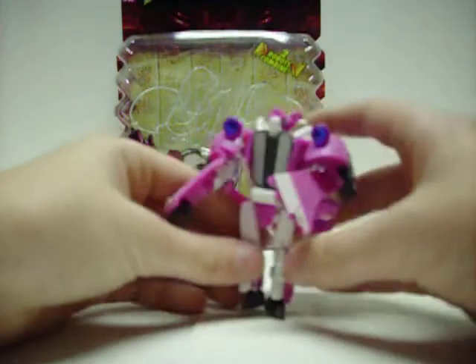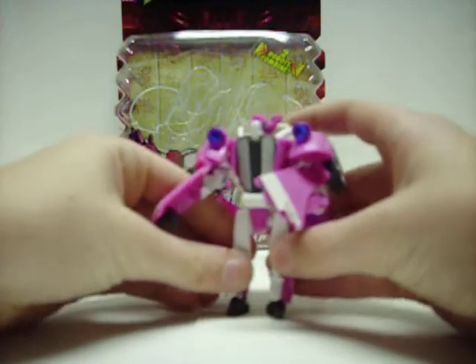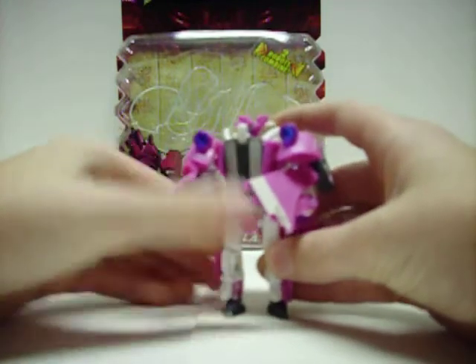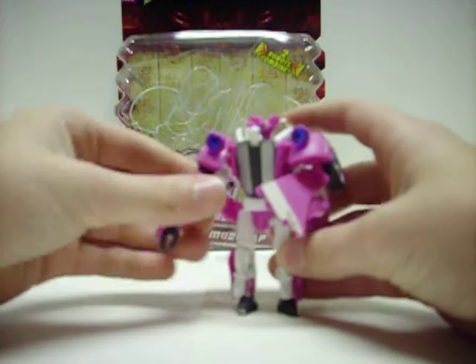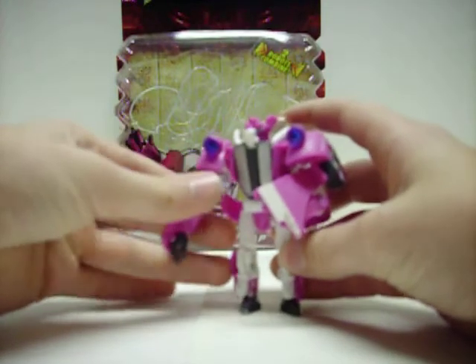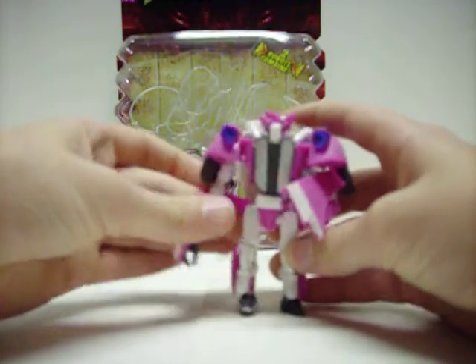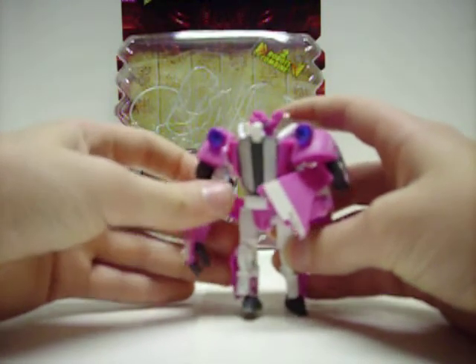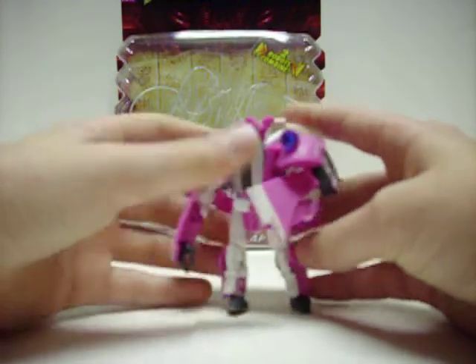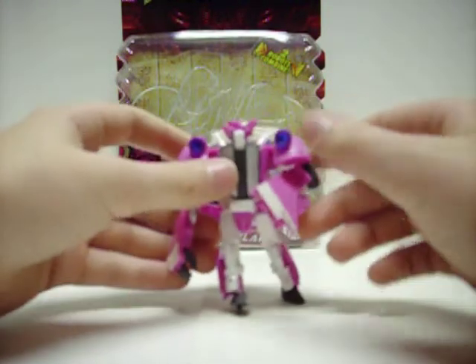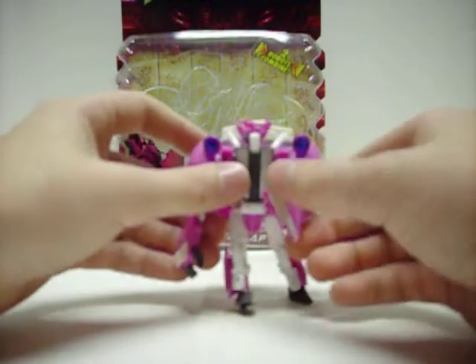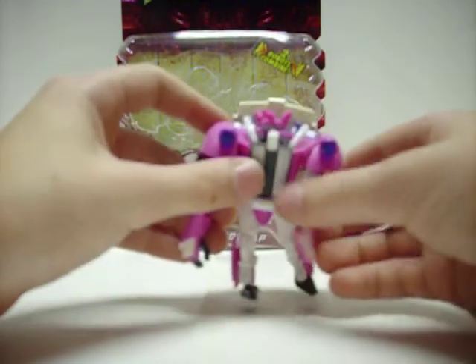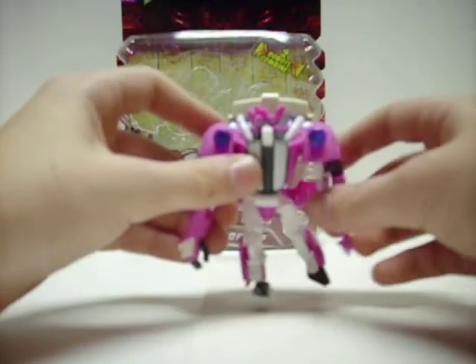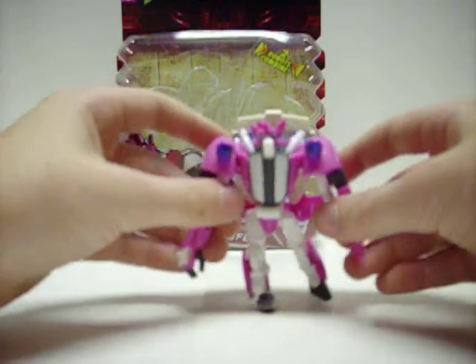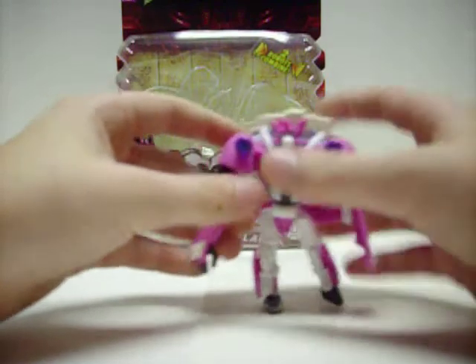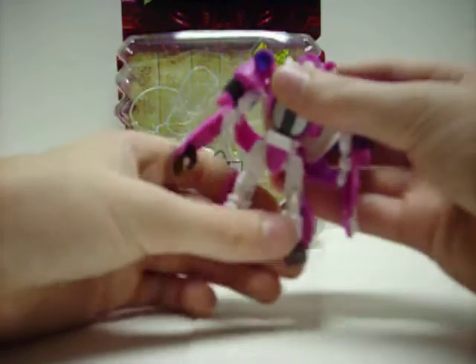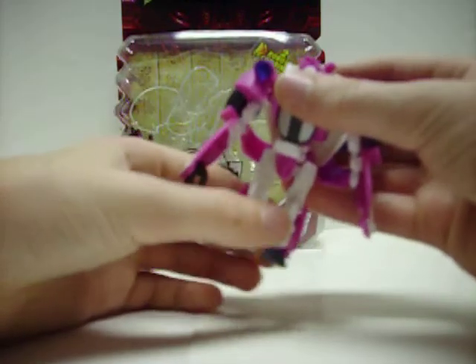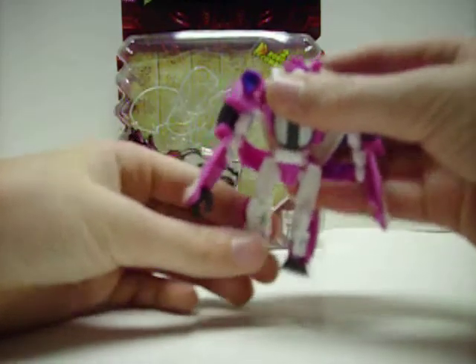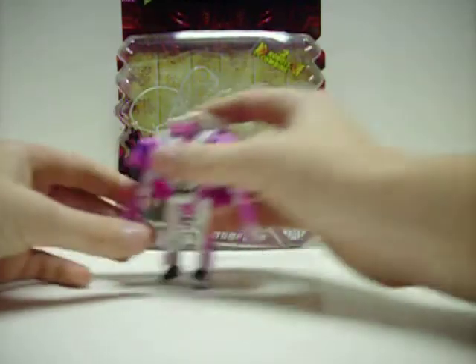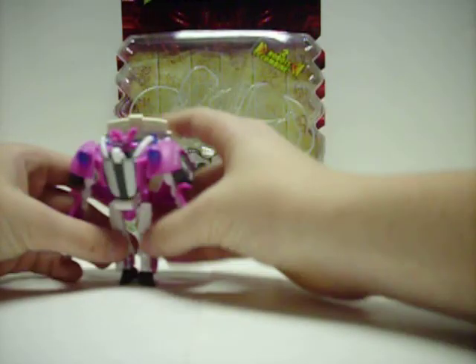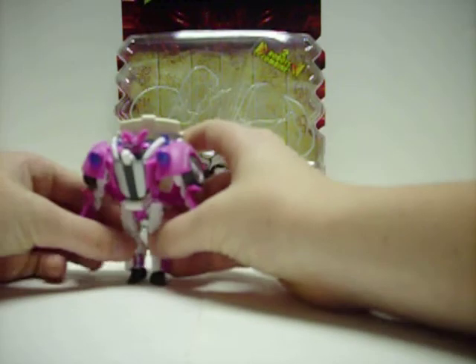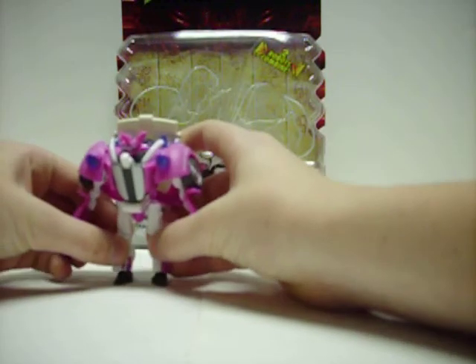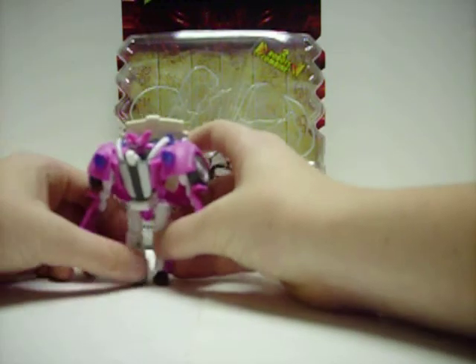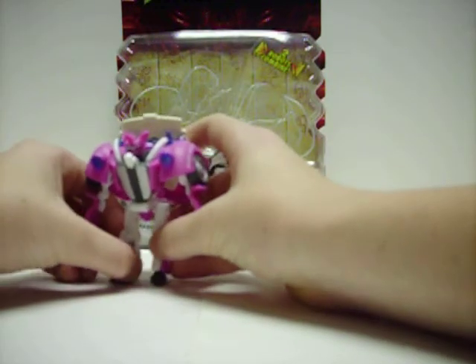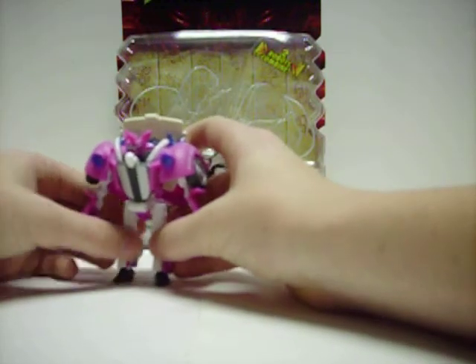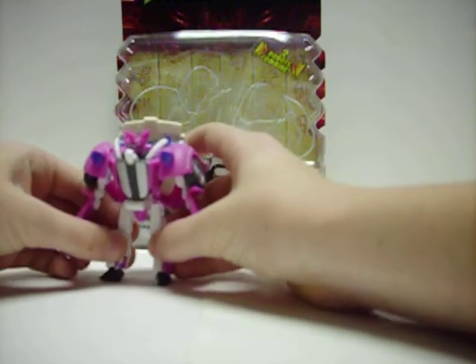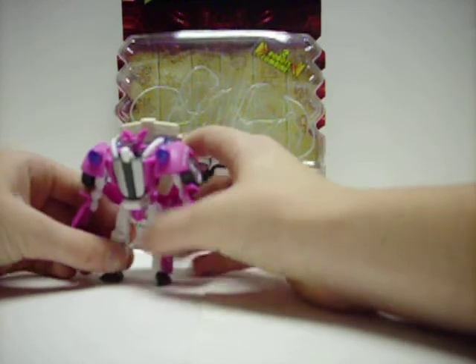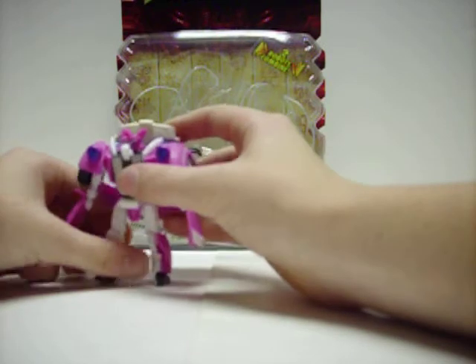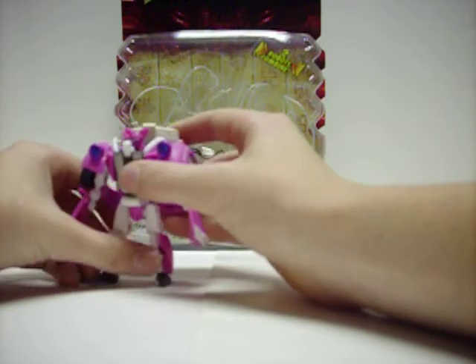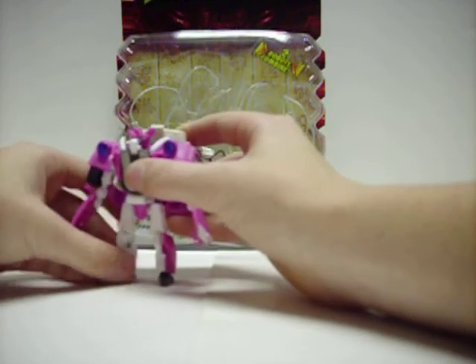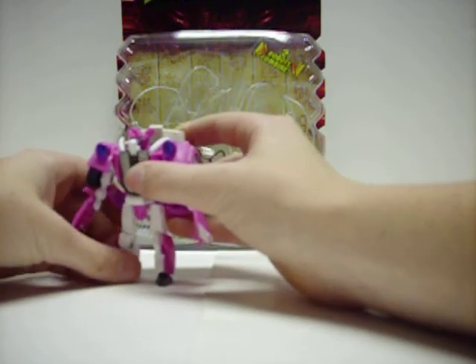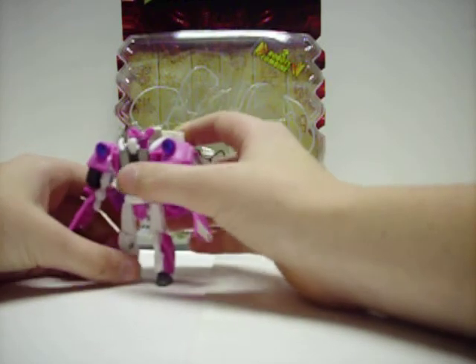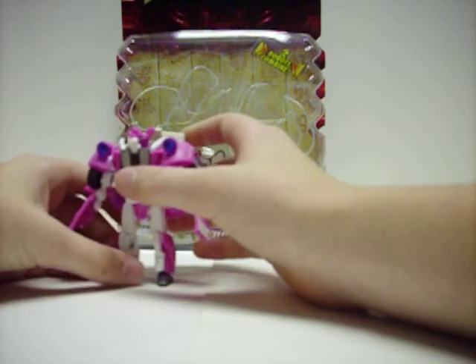Sorry about that super, super detailed transformation I just went through. So, here is Skids.